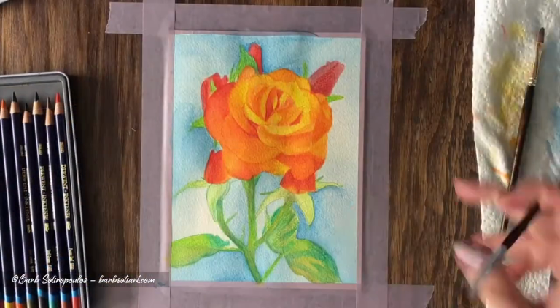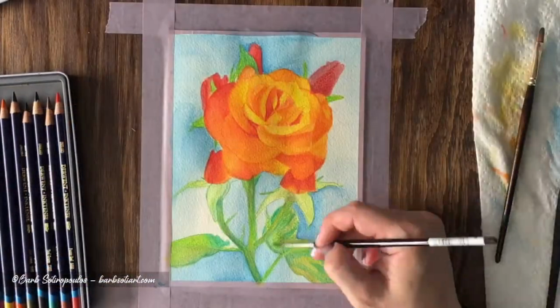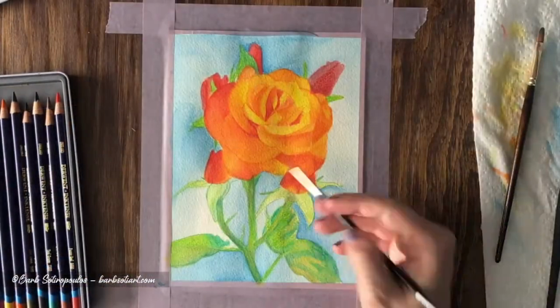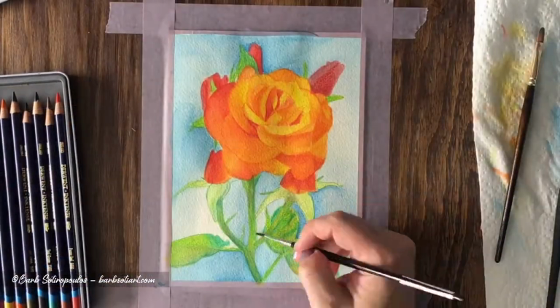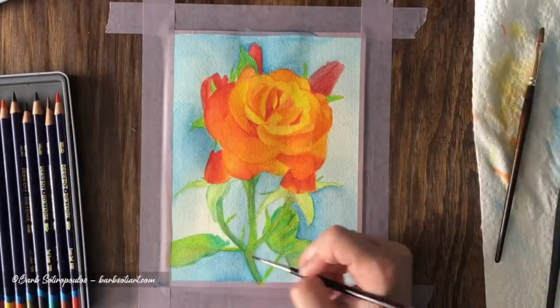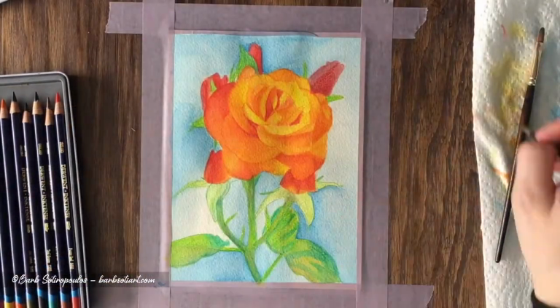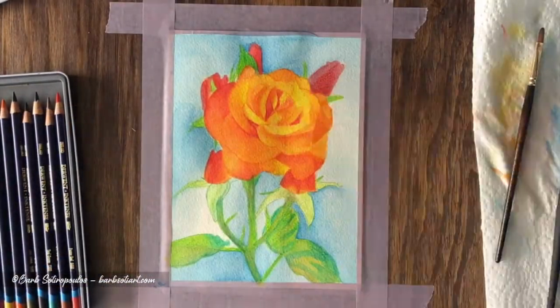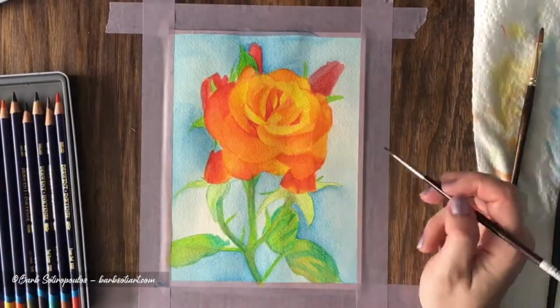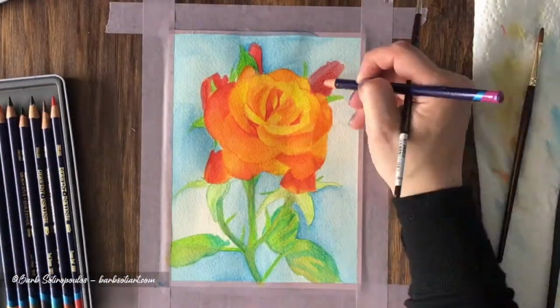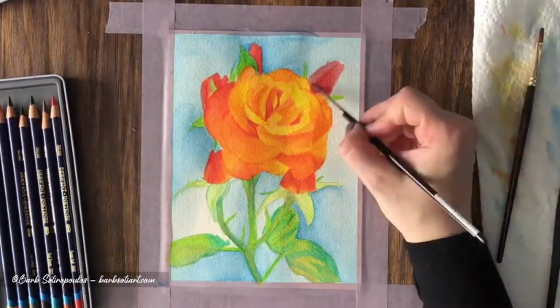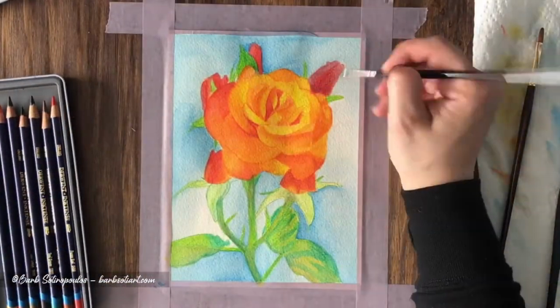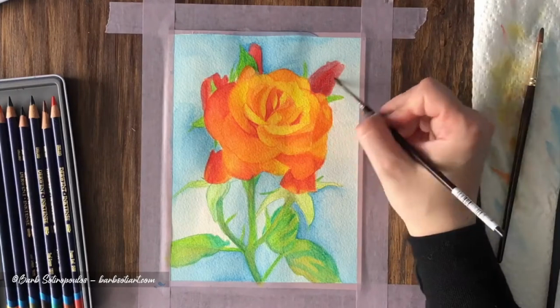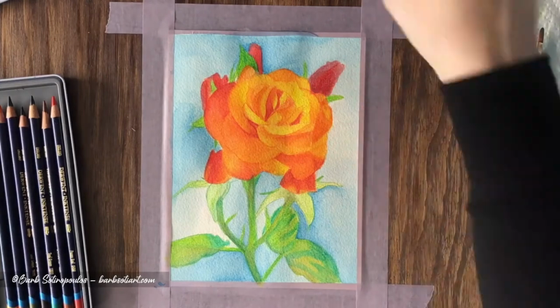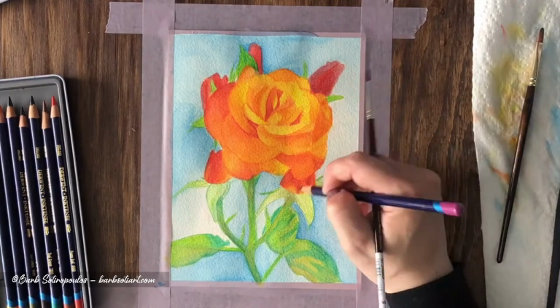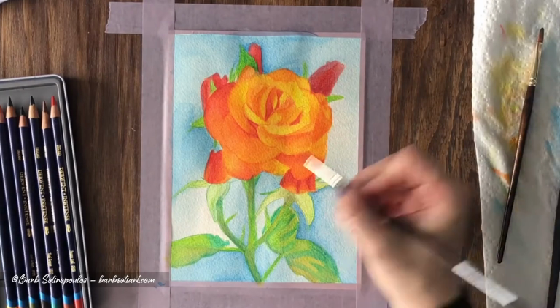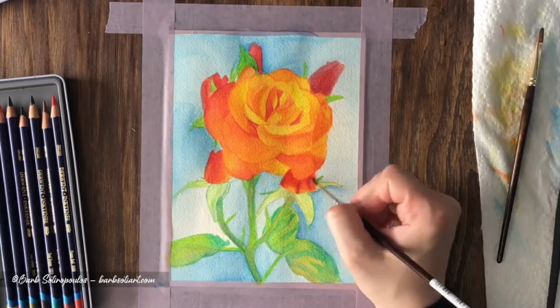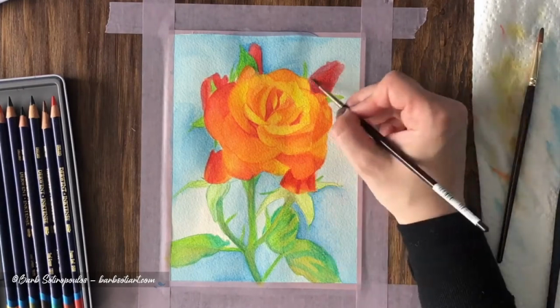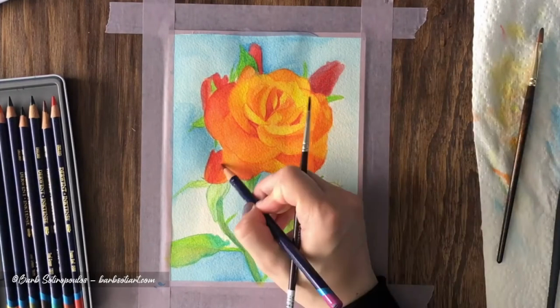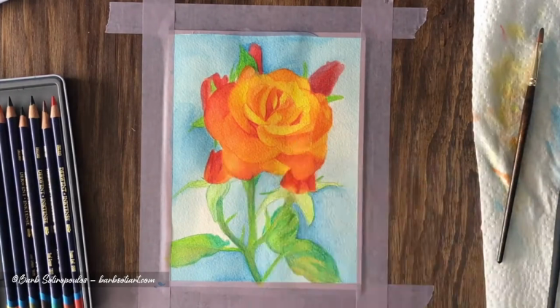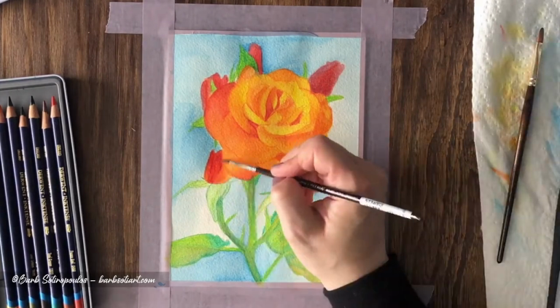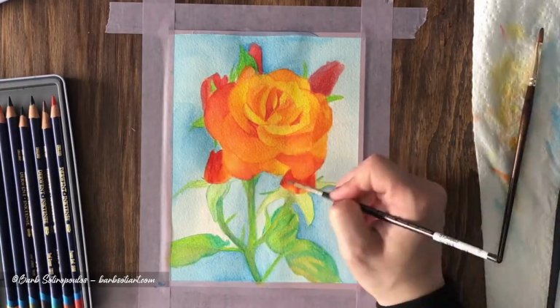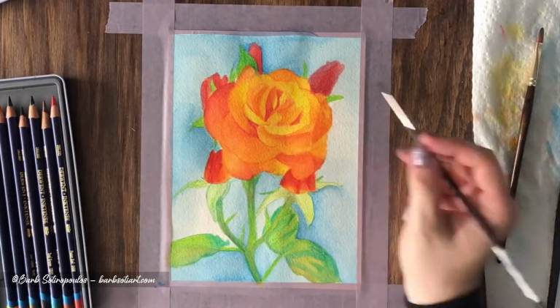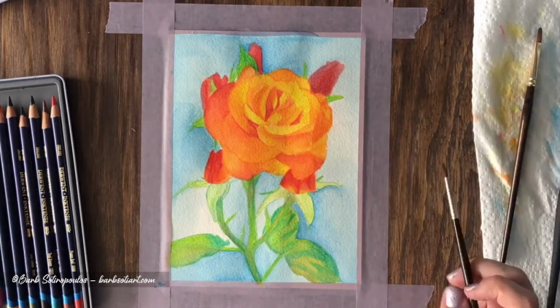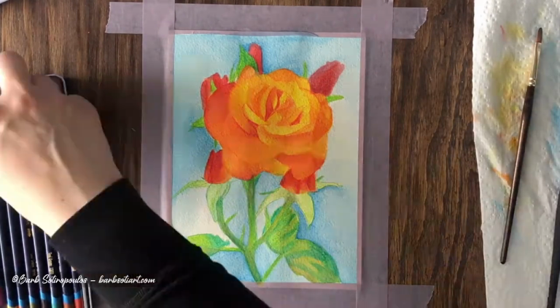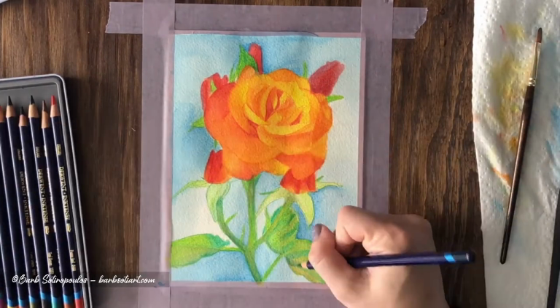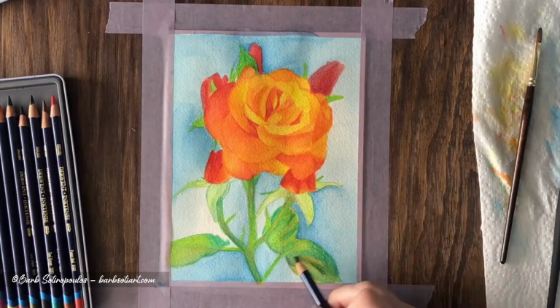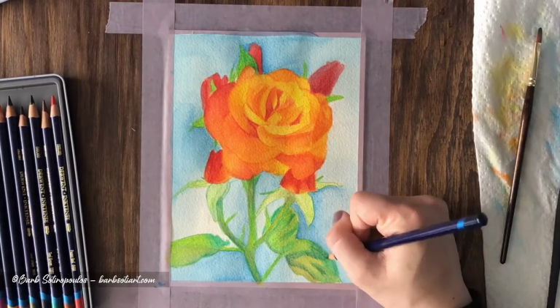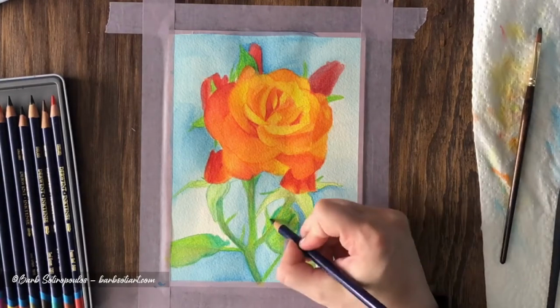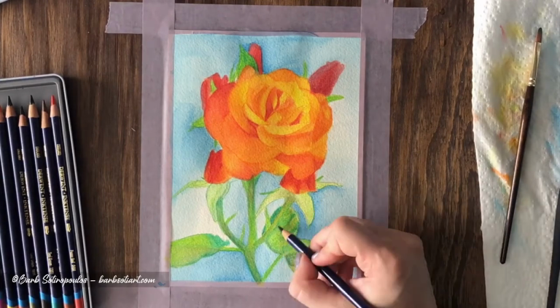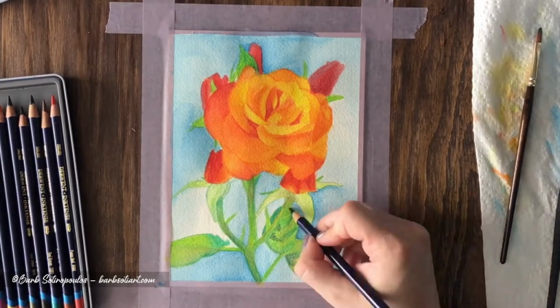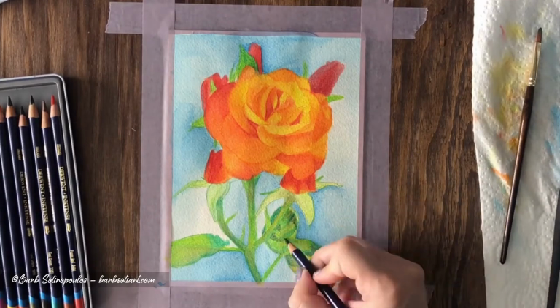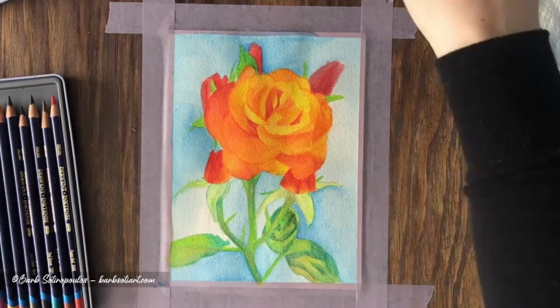One thing to note however is that some of the colors do not have great lightfast ratings. Make sure you're aware of which ones if you plan to sell an original piece of art created with this product.